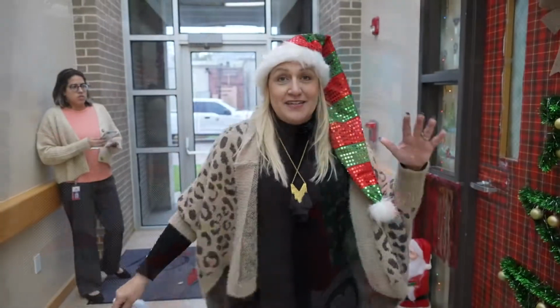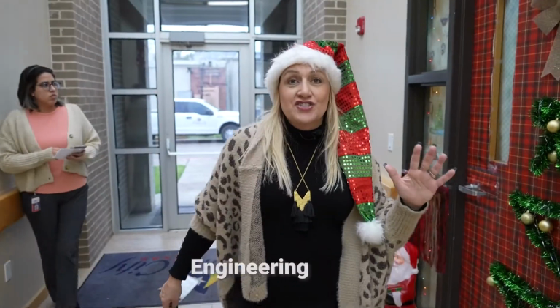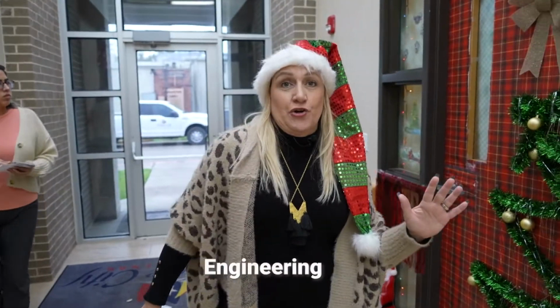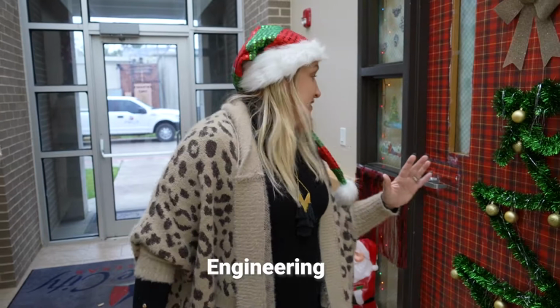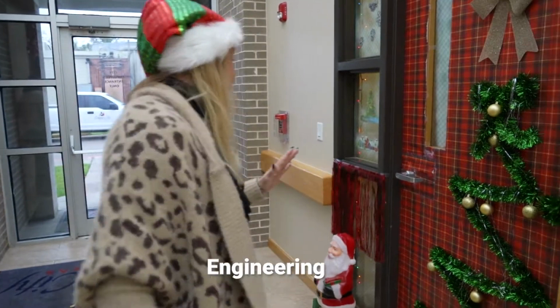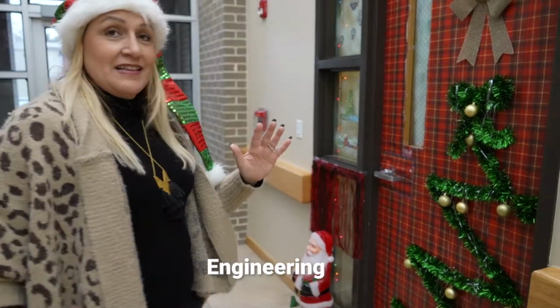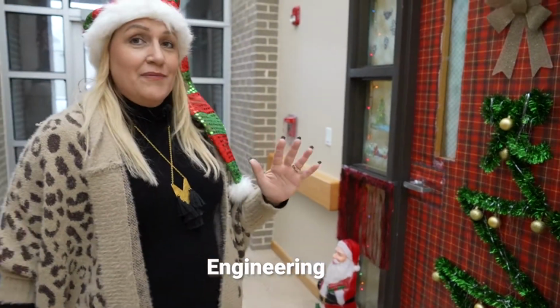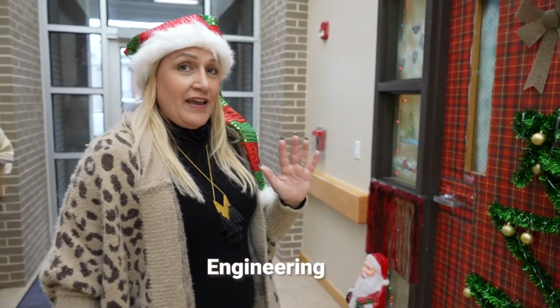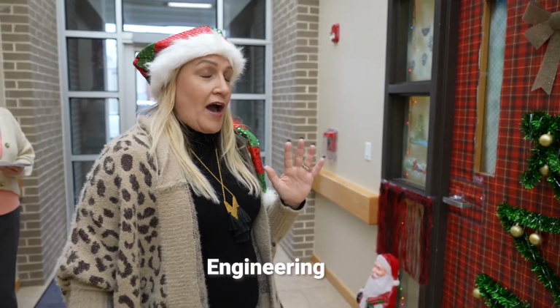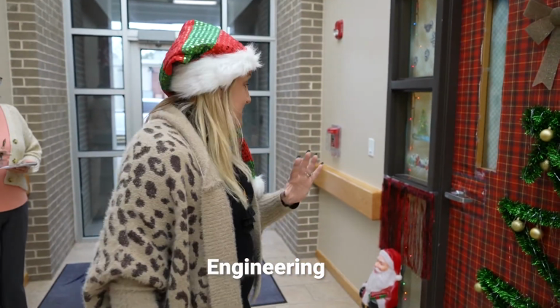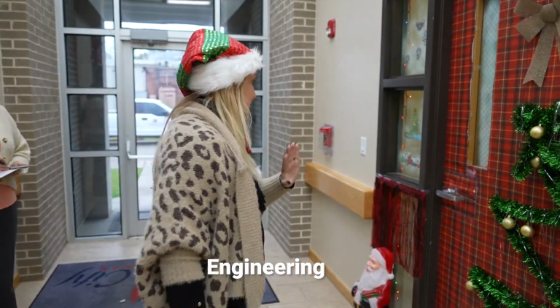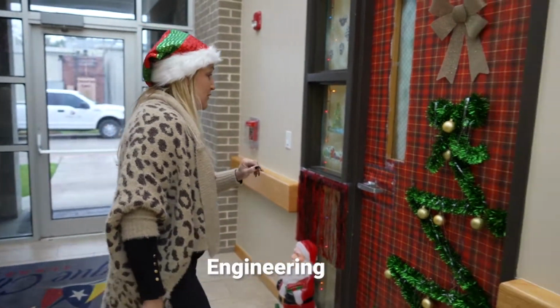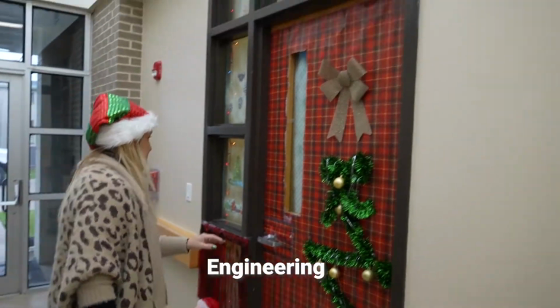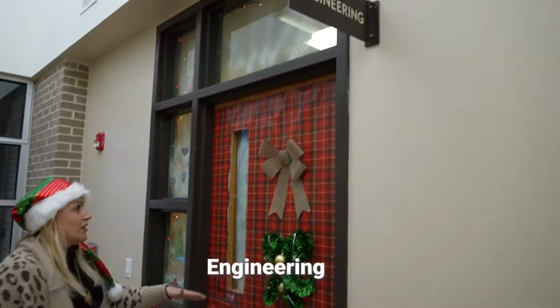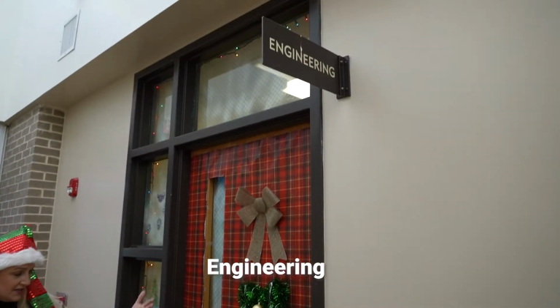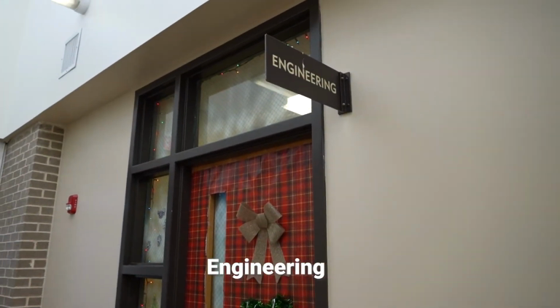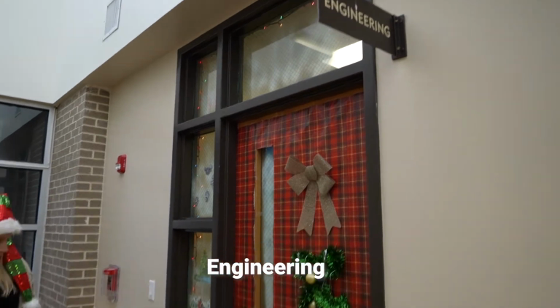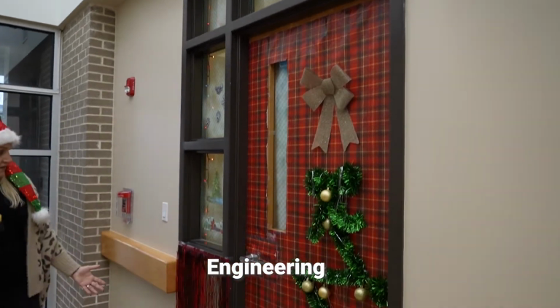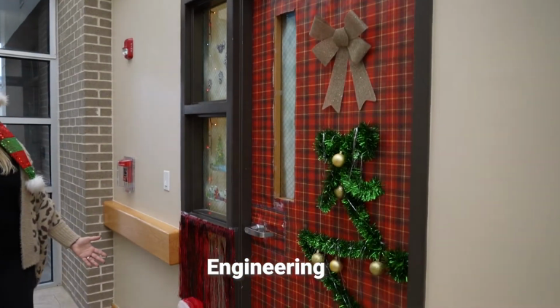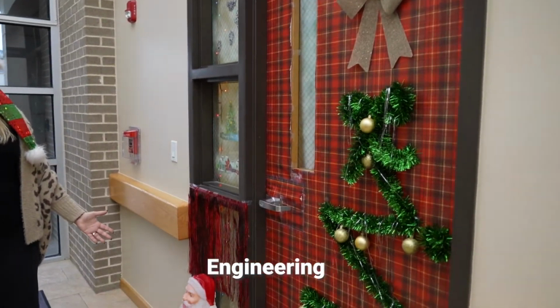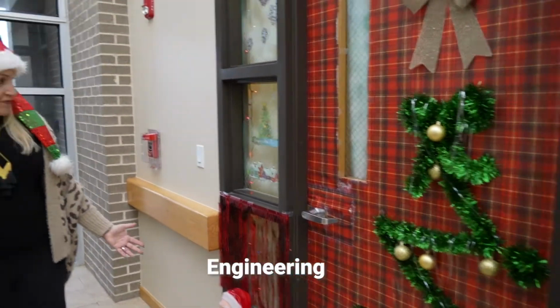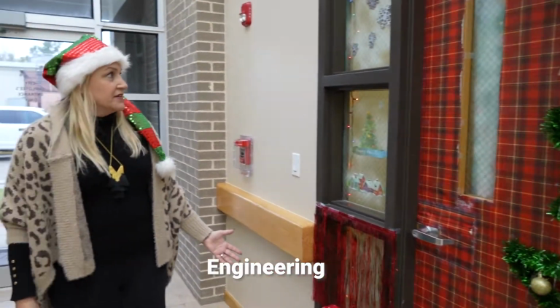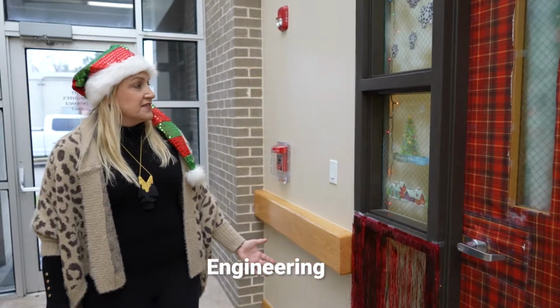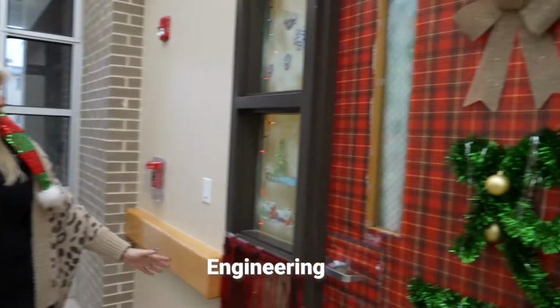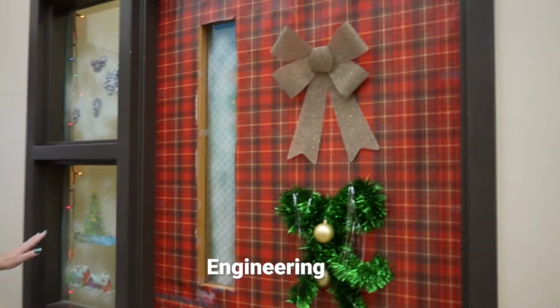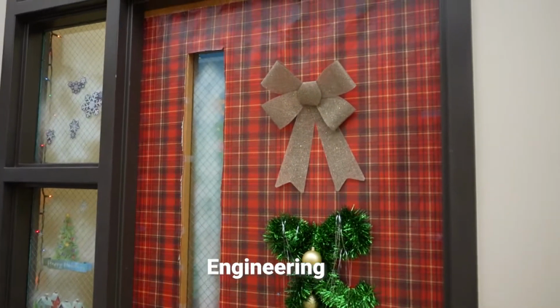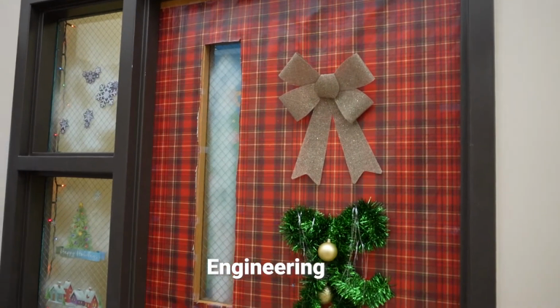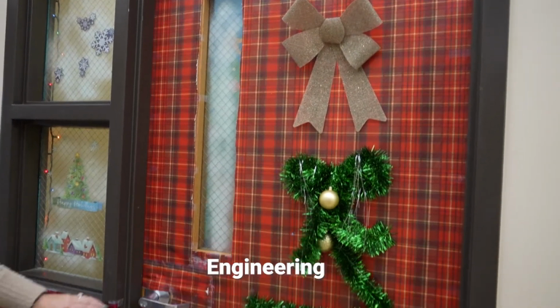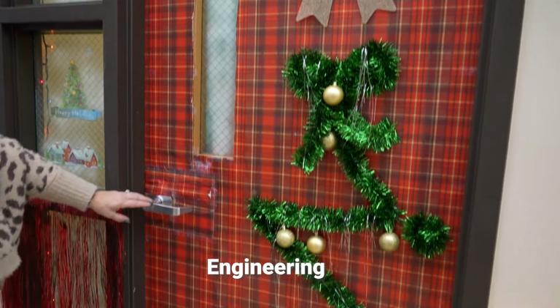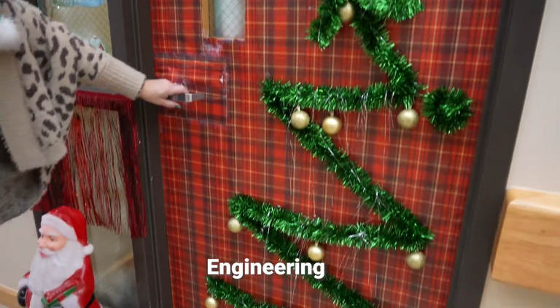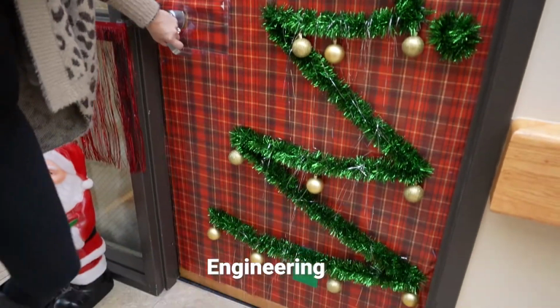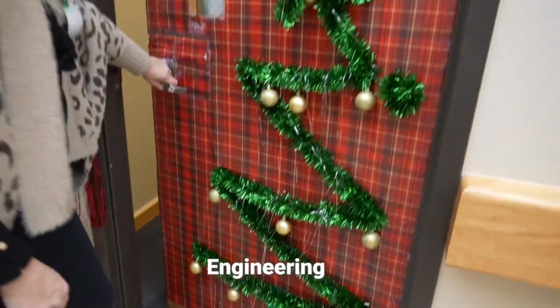Engineering claims they brought it — let's see. We've seen some other impressive ones. They've got garland and tinsel, lots of stickers. Pretty impressive so far.